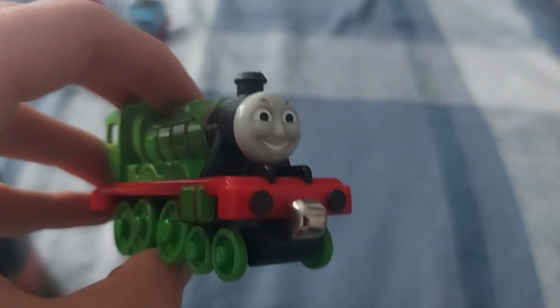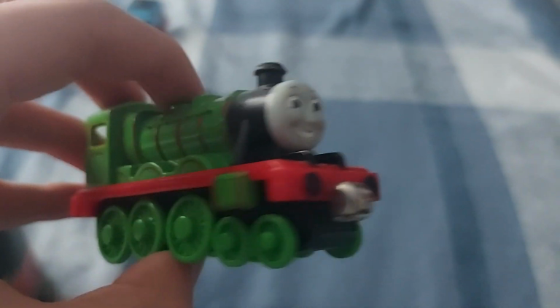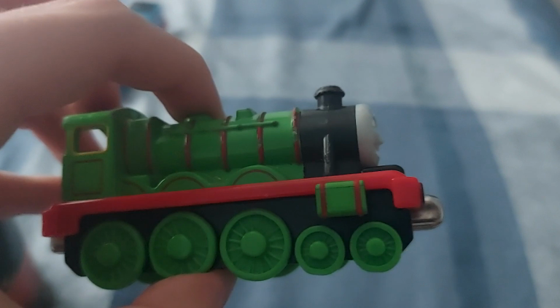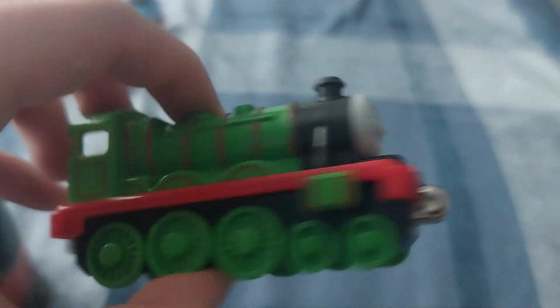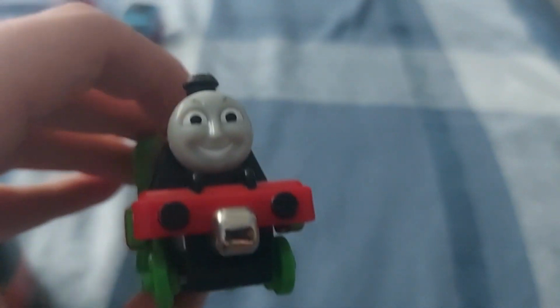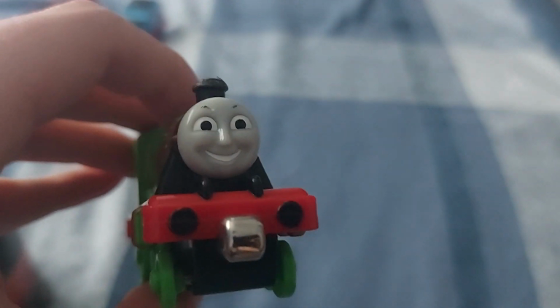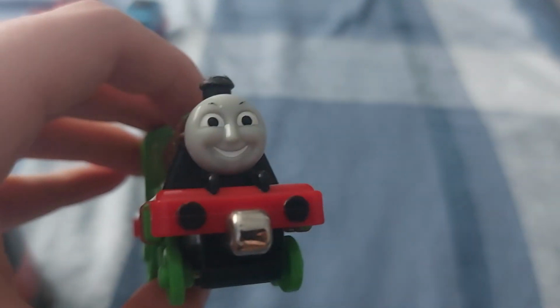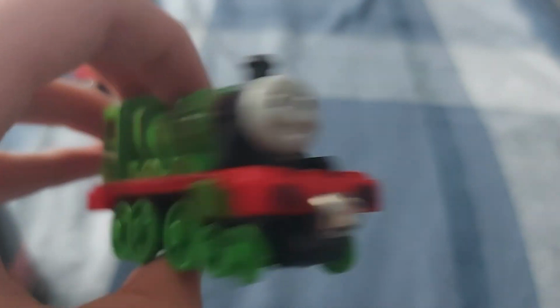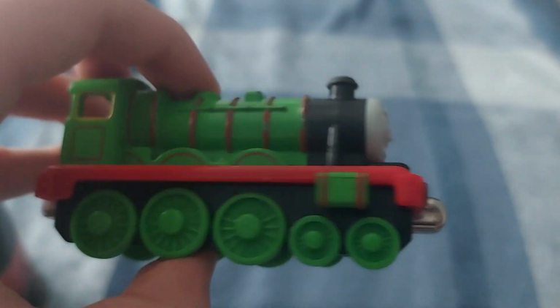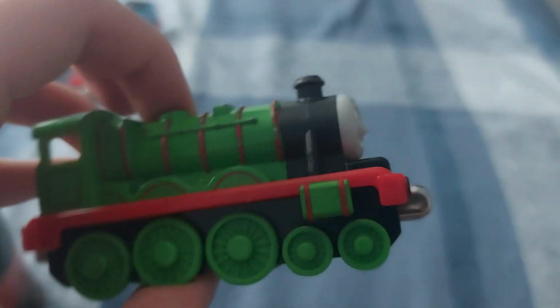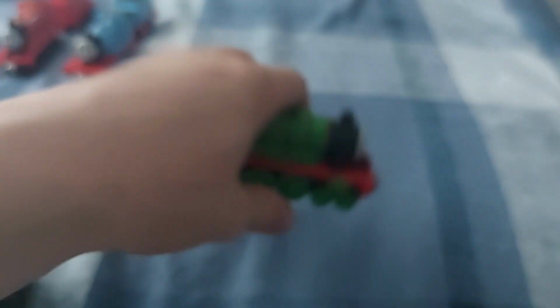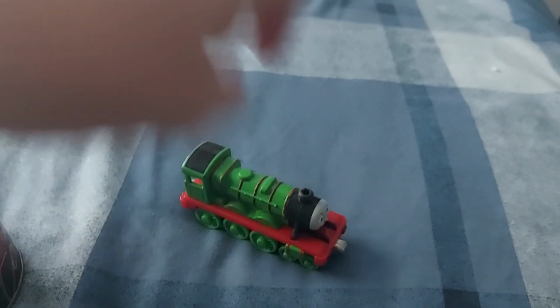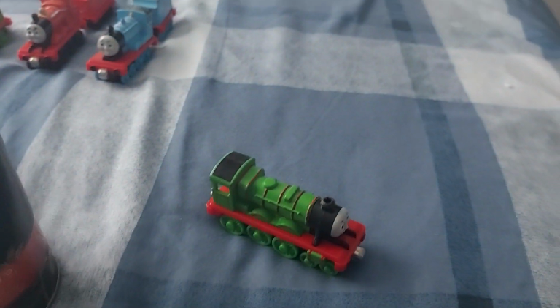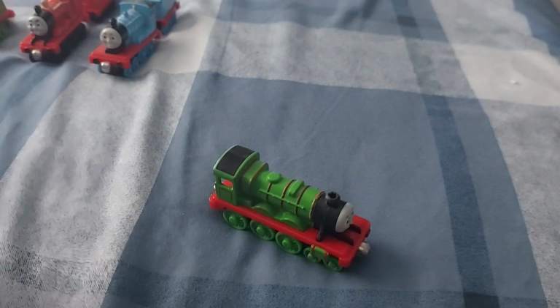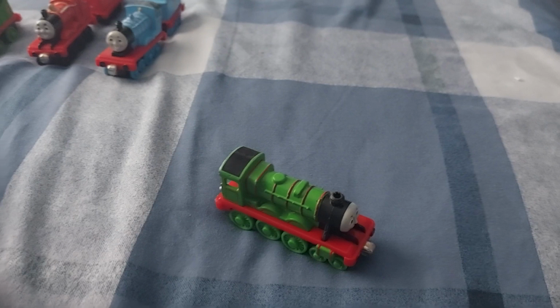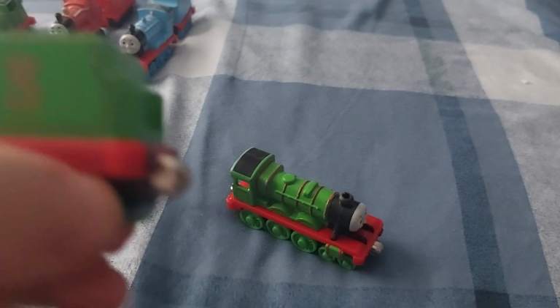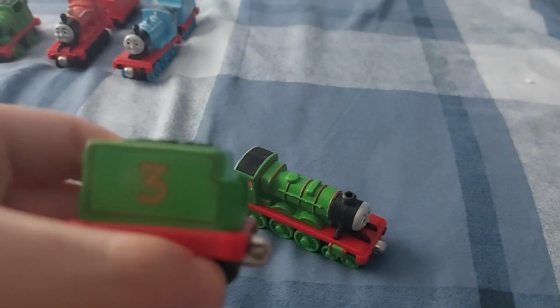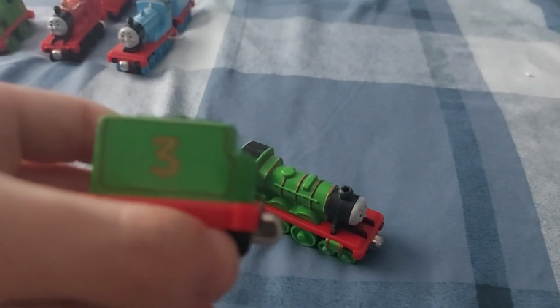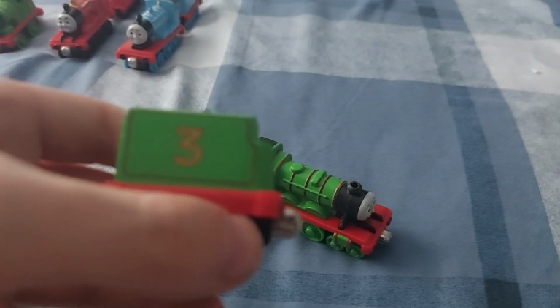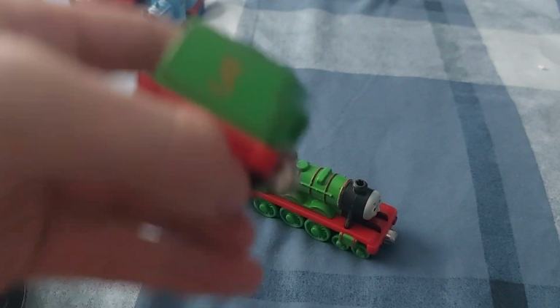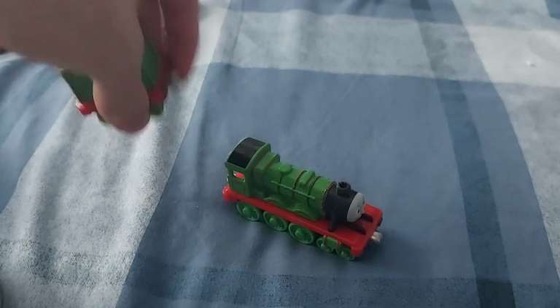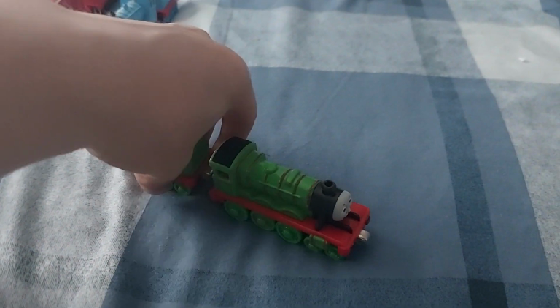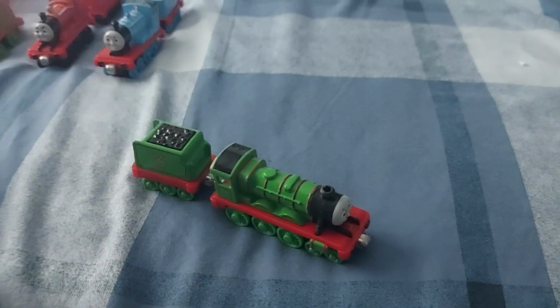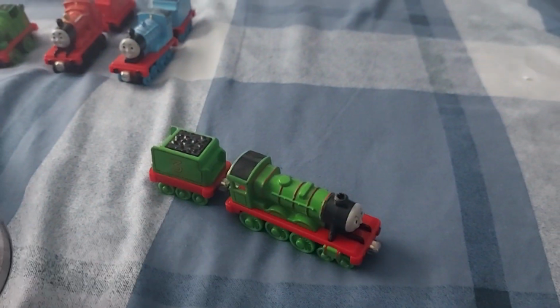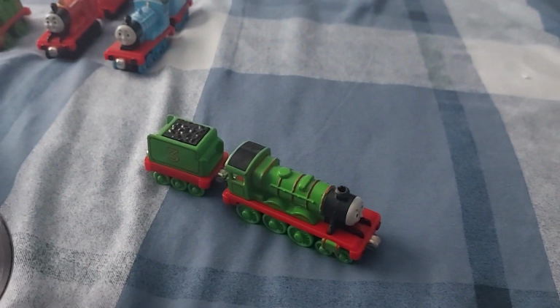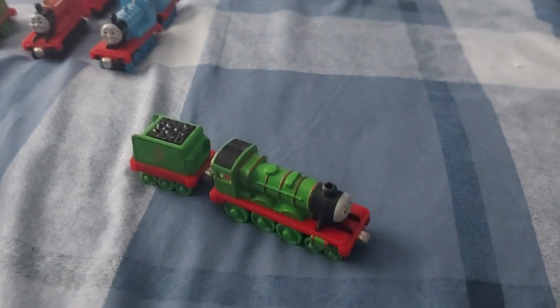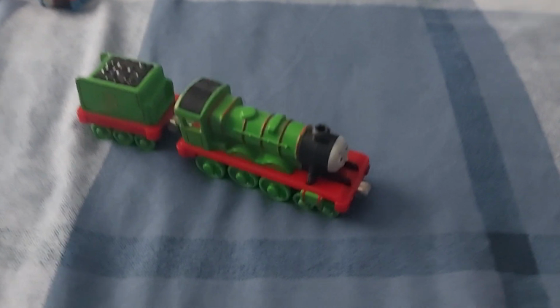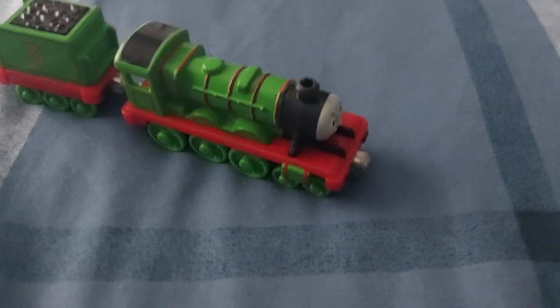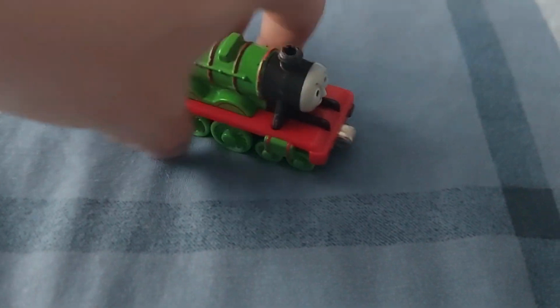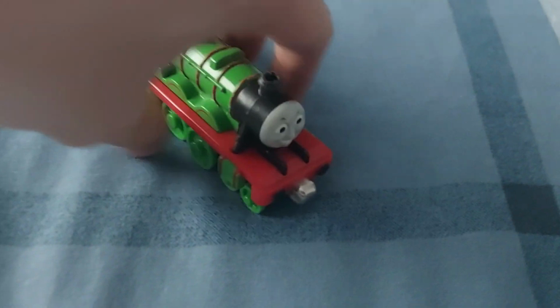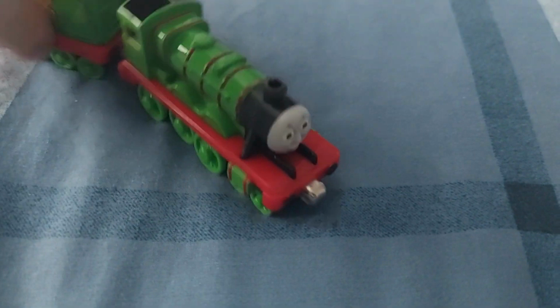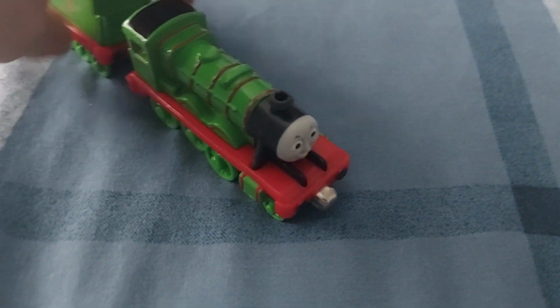Oh my god, I wasn't even expecting him! This is great! There's his tender — really nice. Man, this is such a surprise, and it's one of those good surprises!